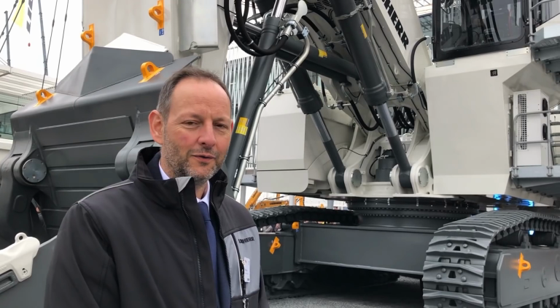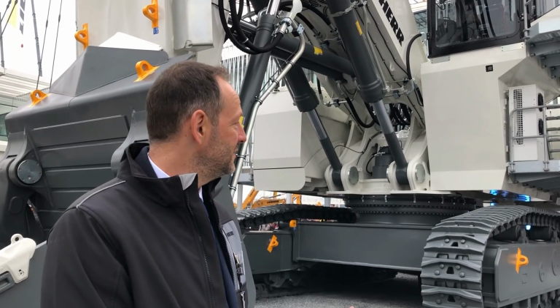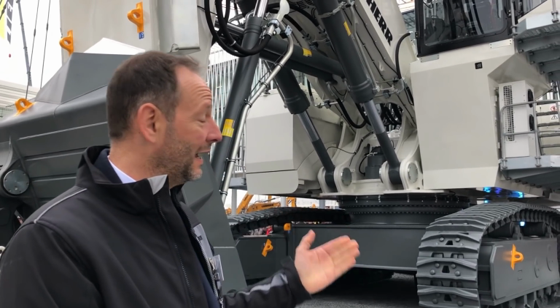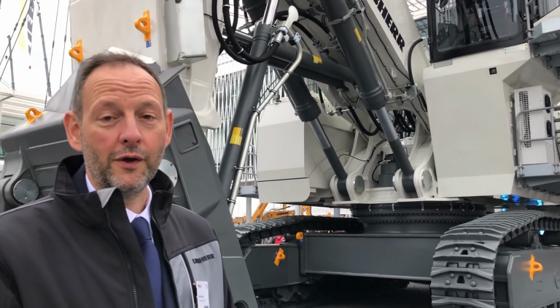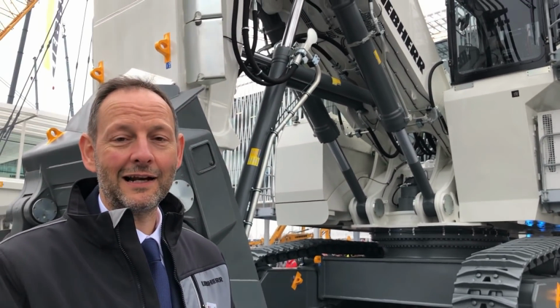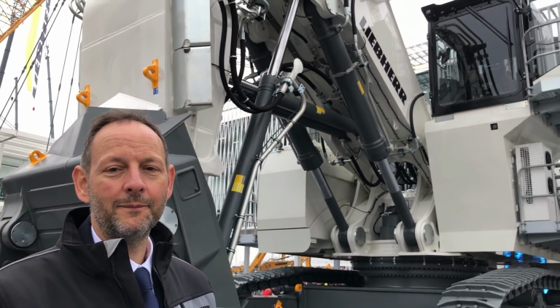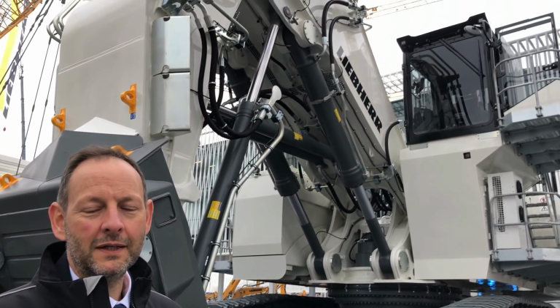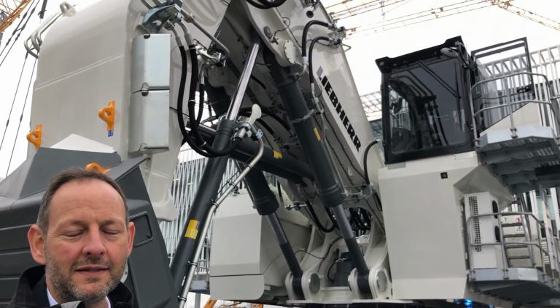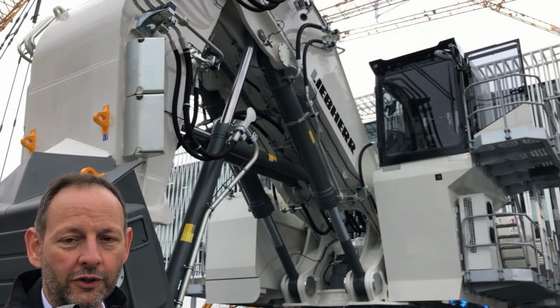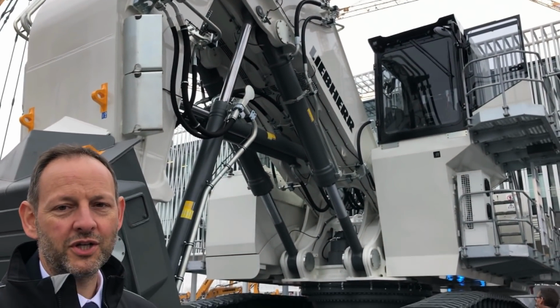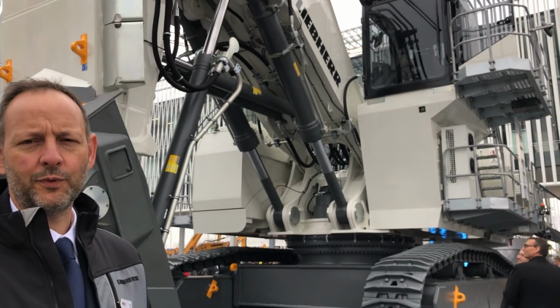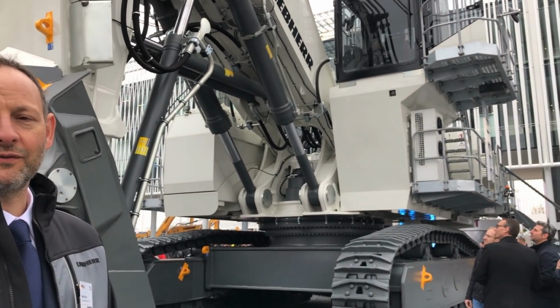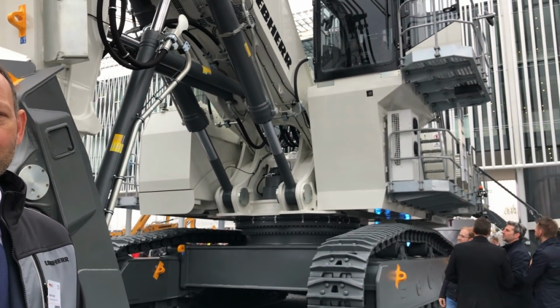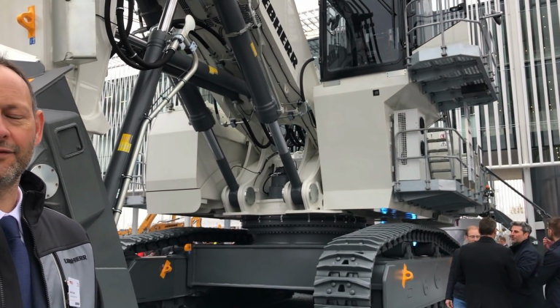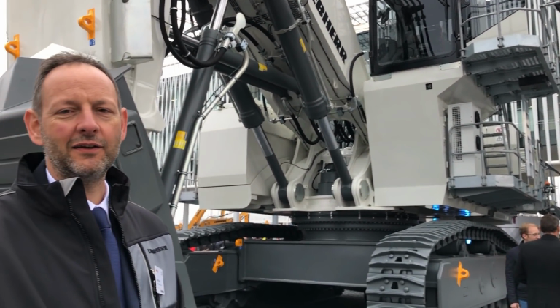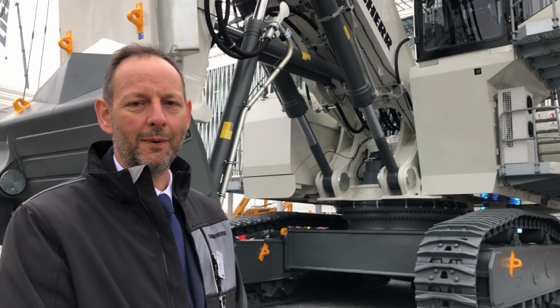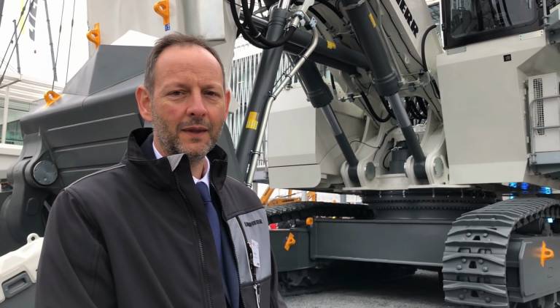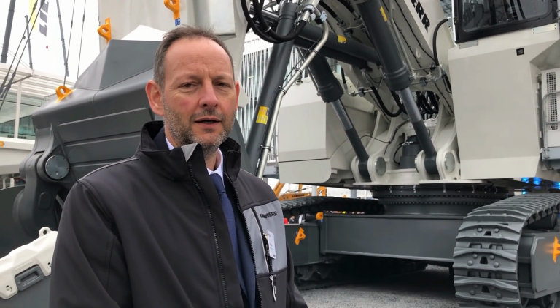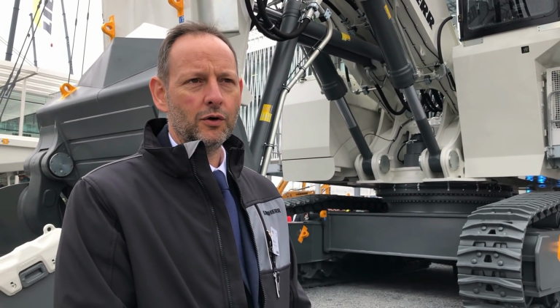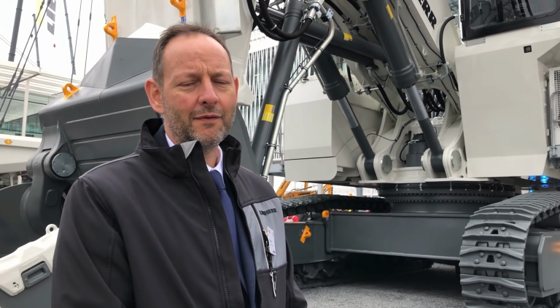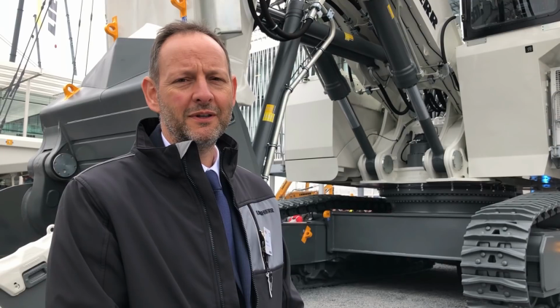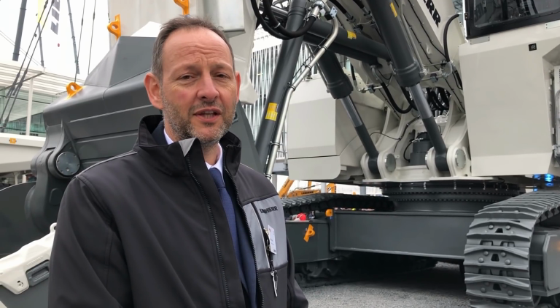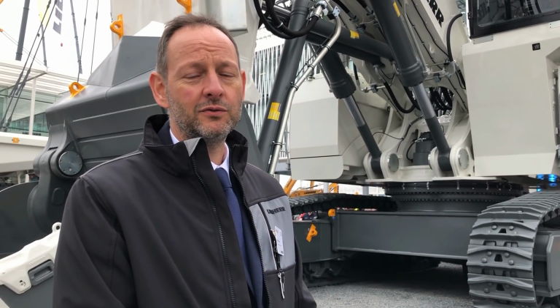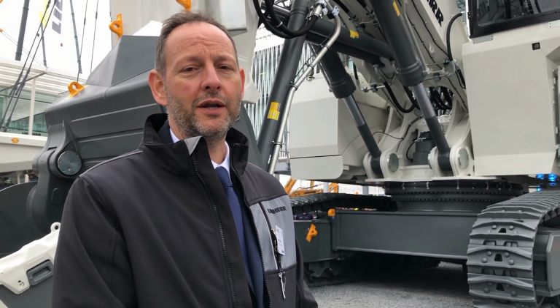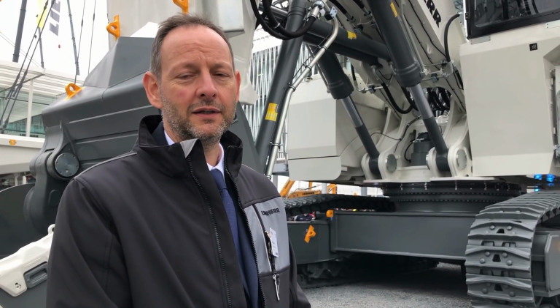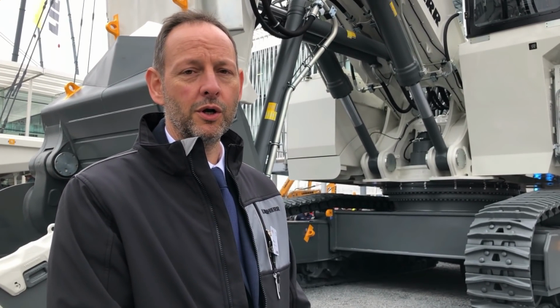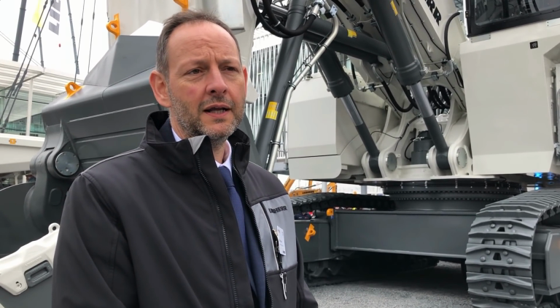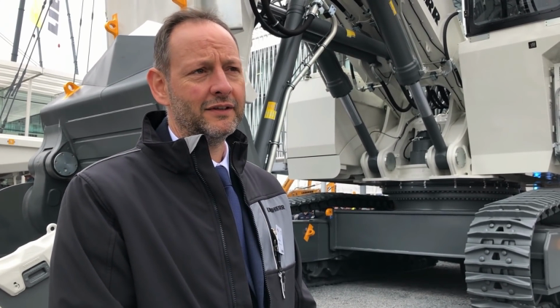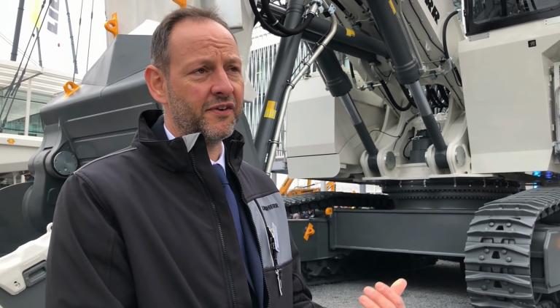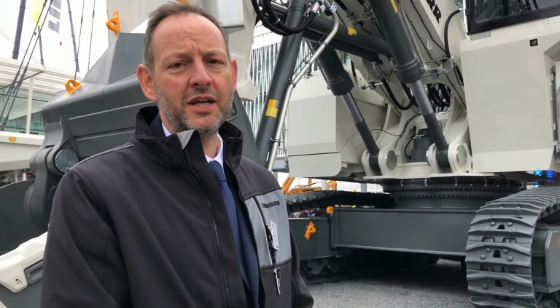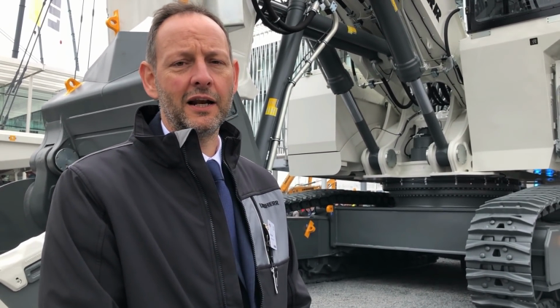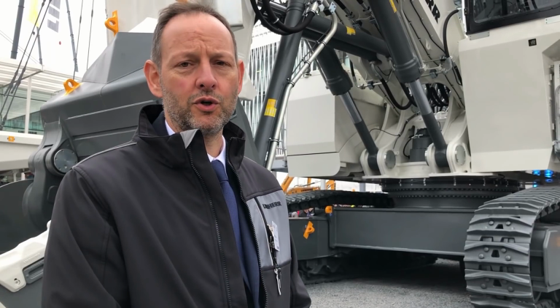Hello, this is the 9200 electric. It's a 200-ton machine produced in France at the facility of Colmar. We have approximately 50 units today running in the world, and this is the fifth machine in the electric version.